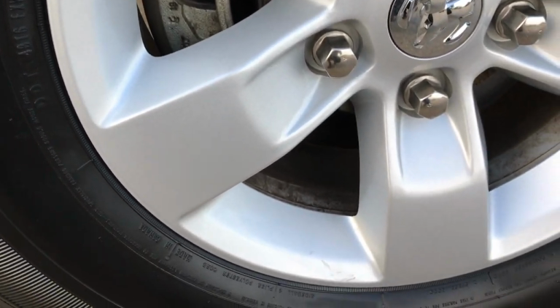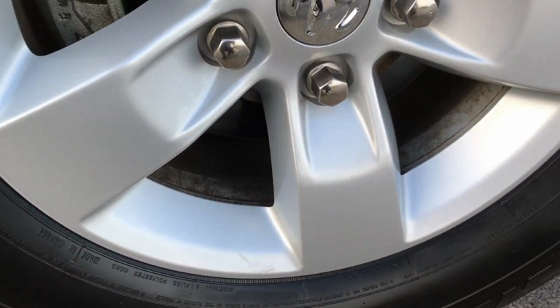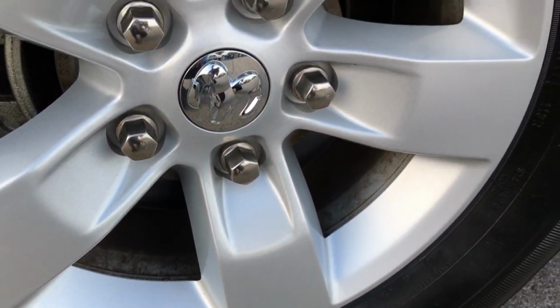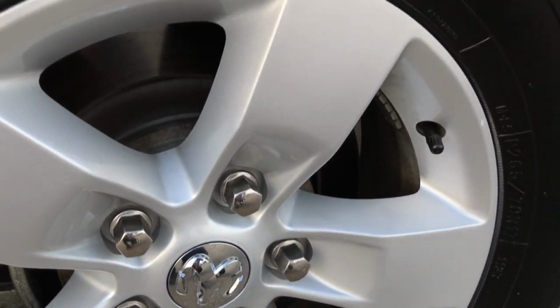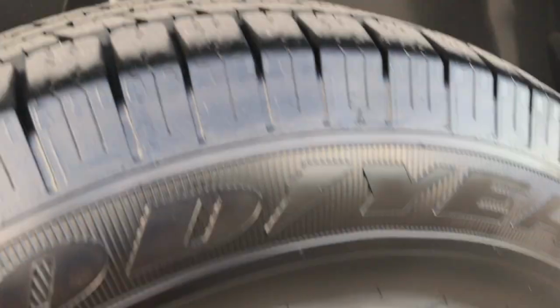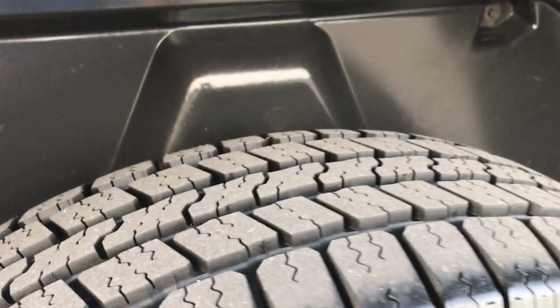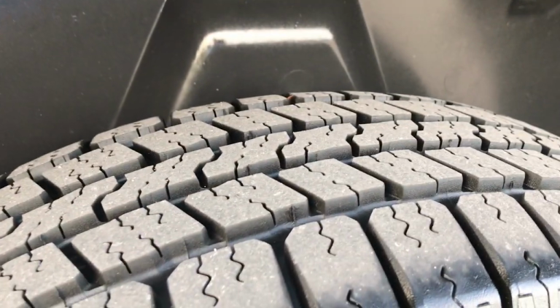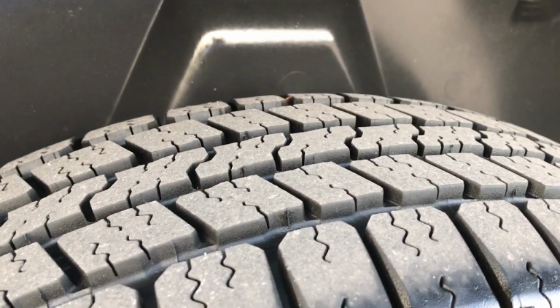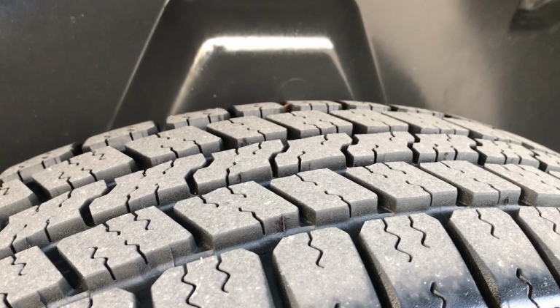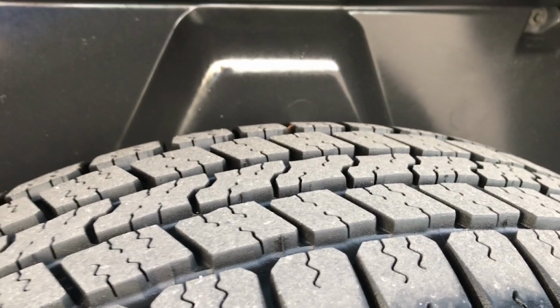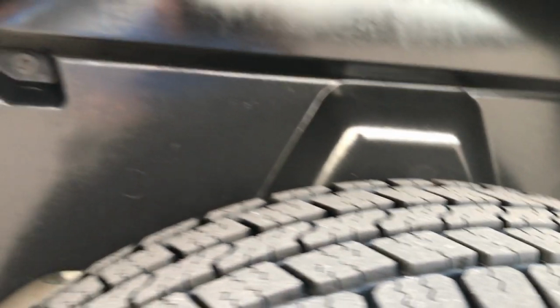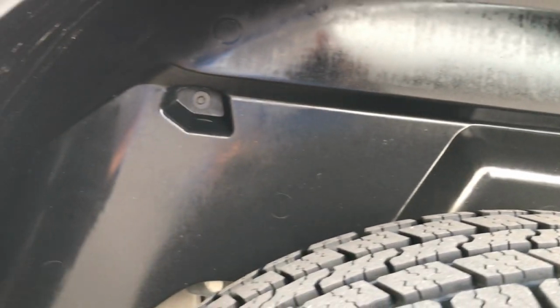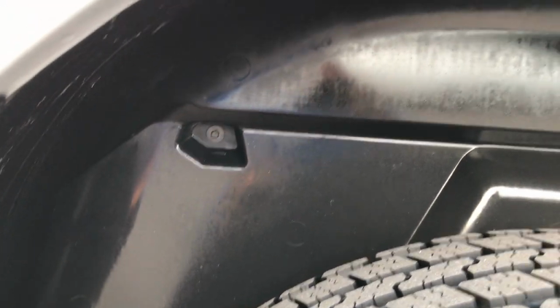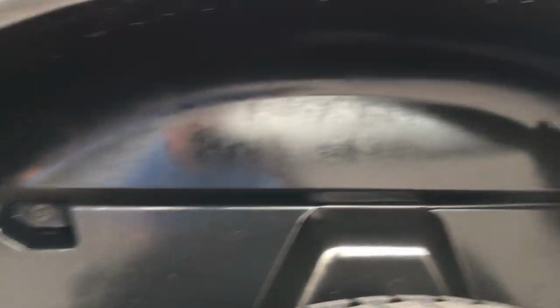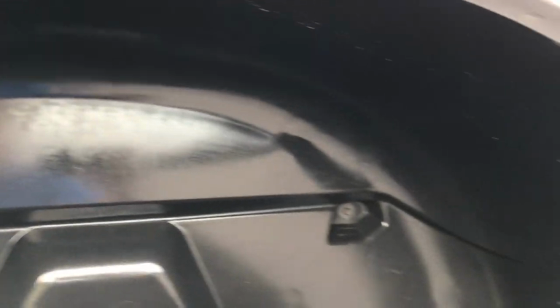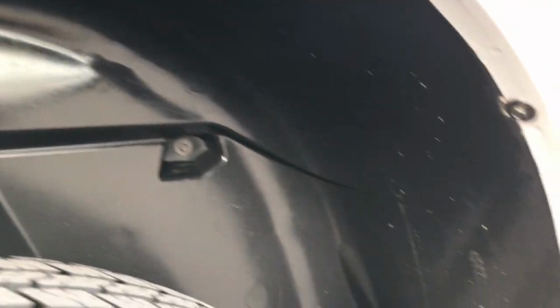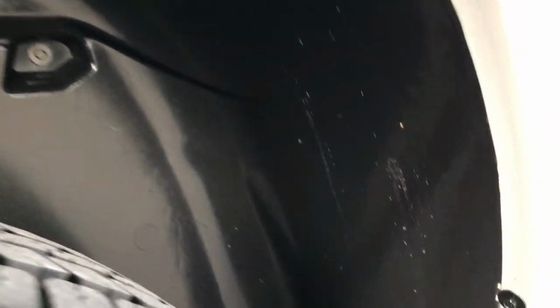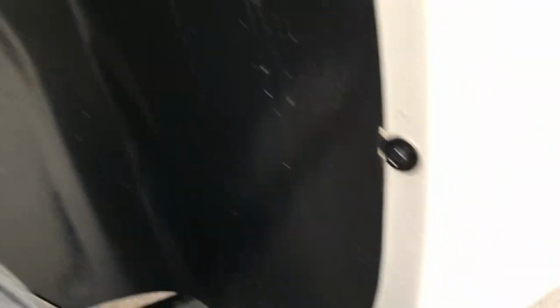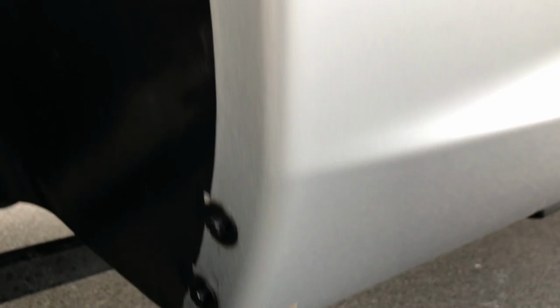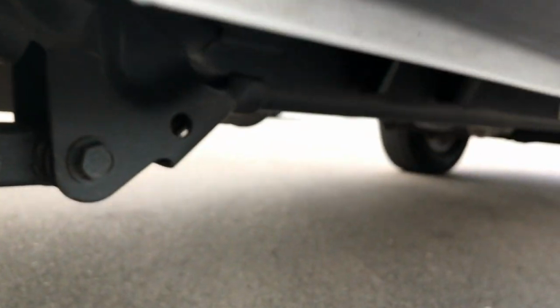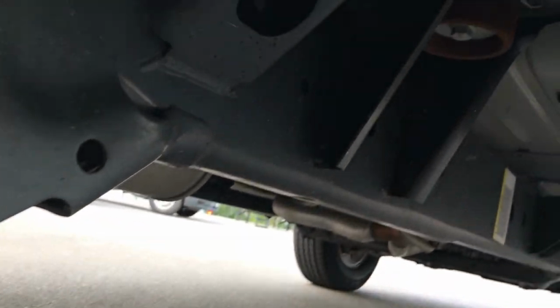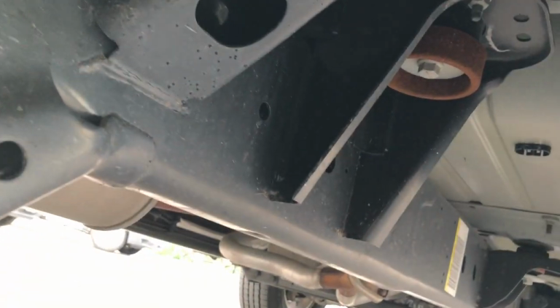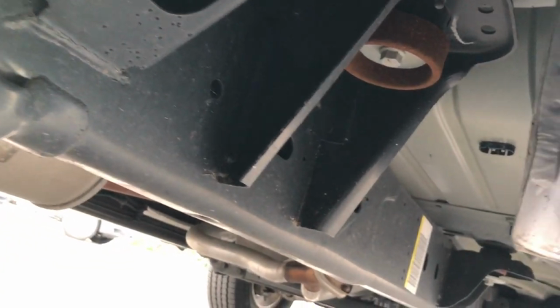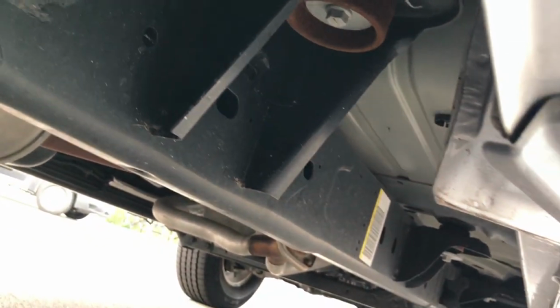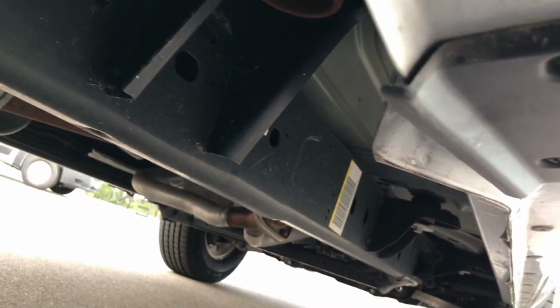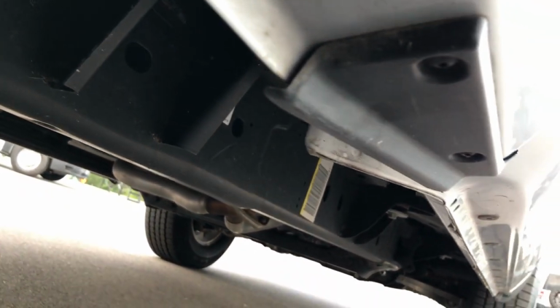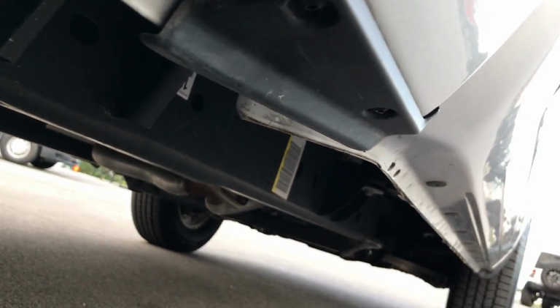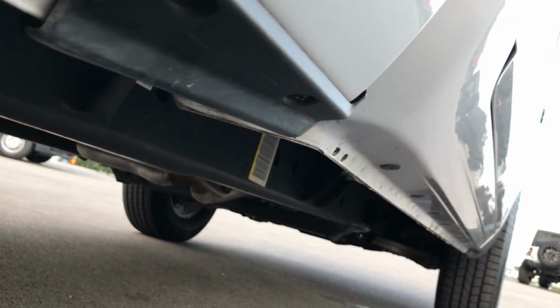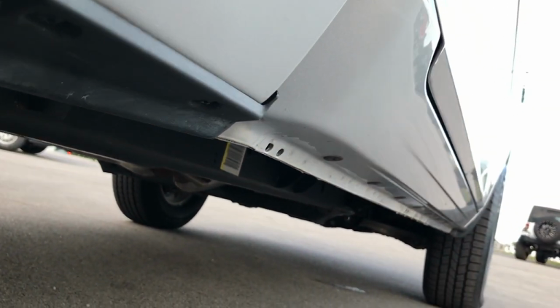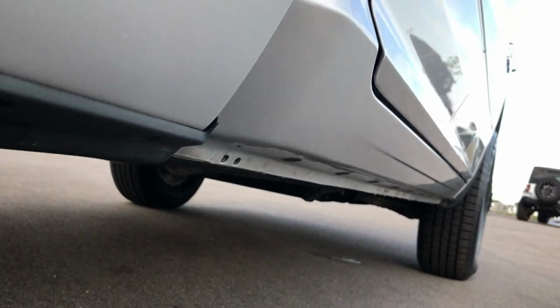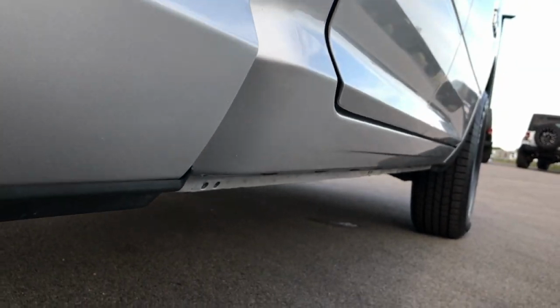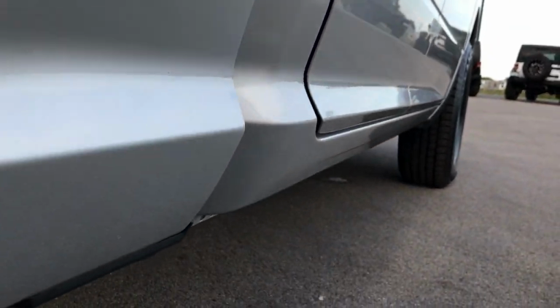Back rims are very clean as well, and the back tires have just as much tread as the front tires. You can see that it does have the wheel well guard, which keeps your frame and underbody looking really nice and clean. And you can see just how clean the underbody is on this truck.